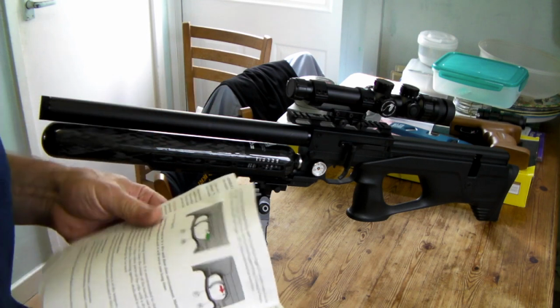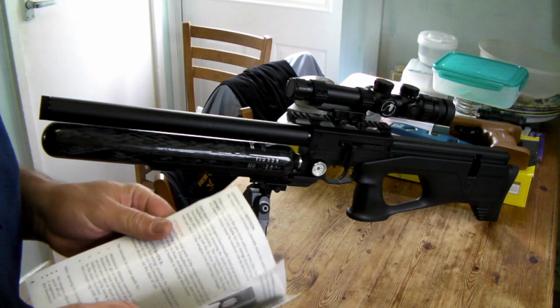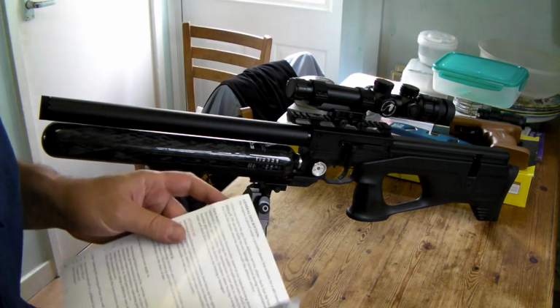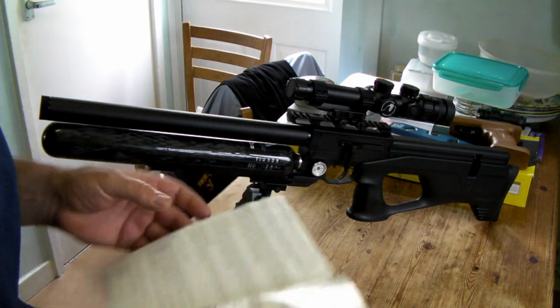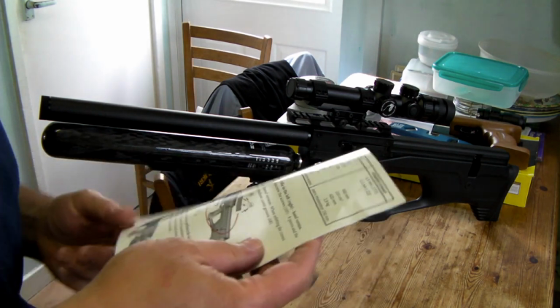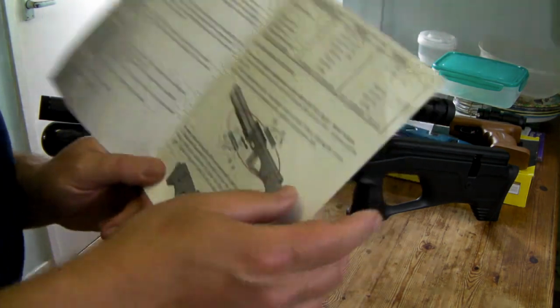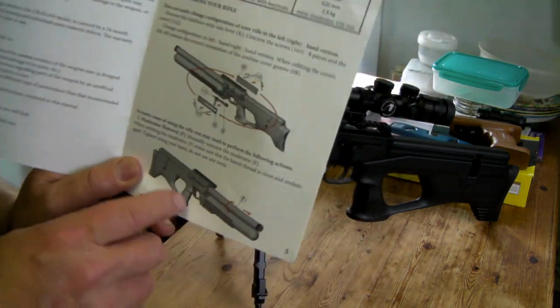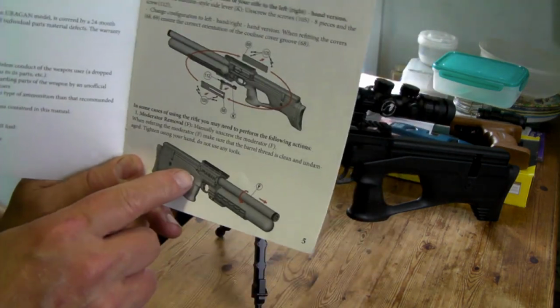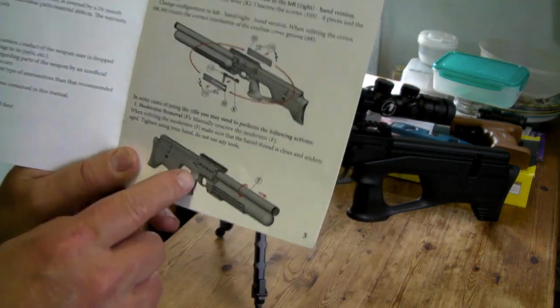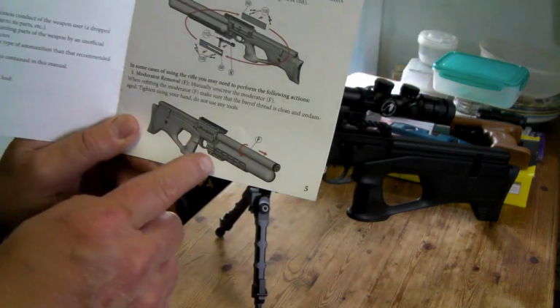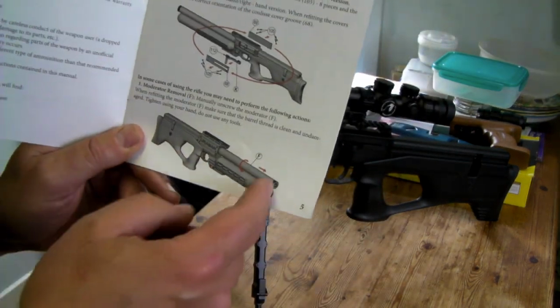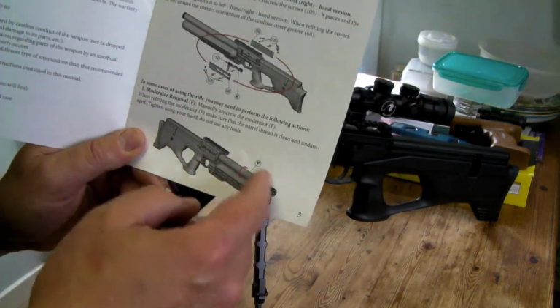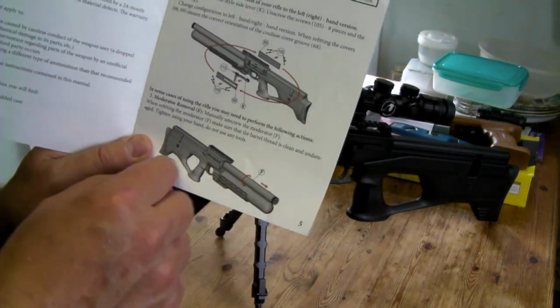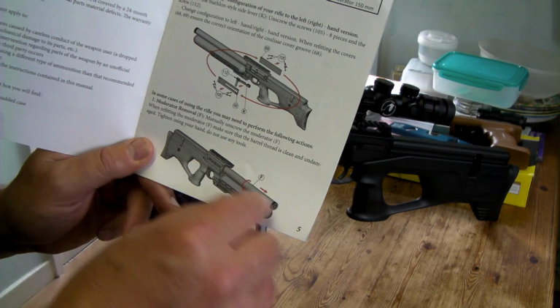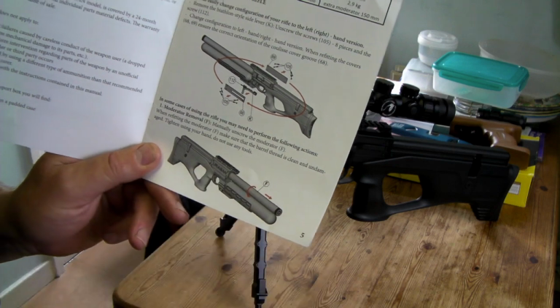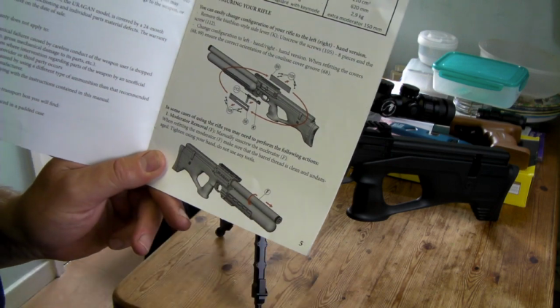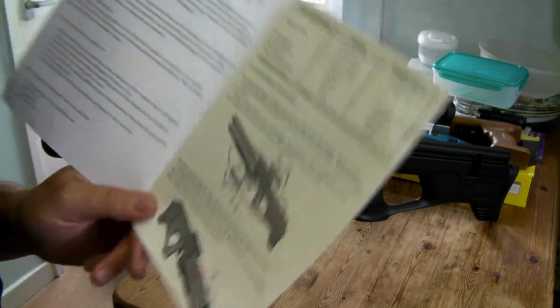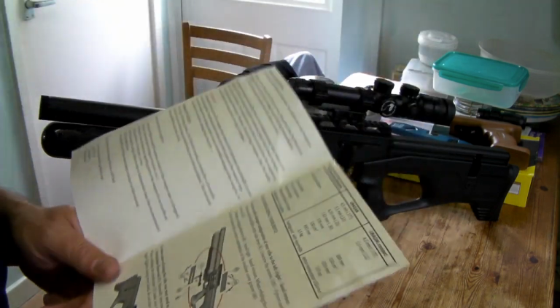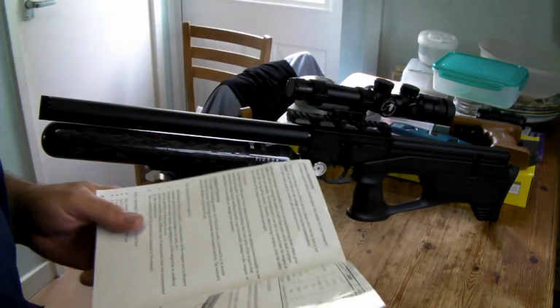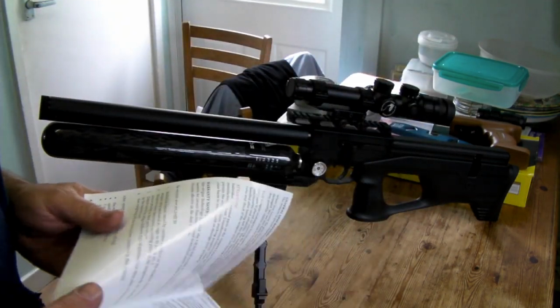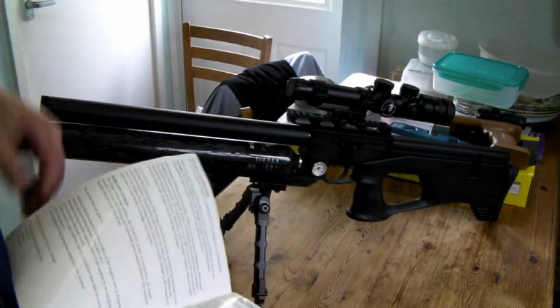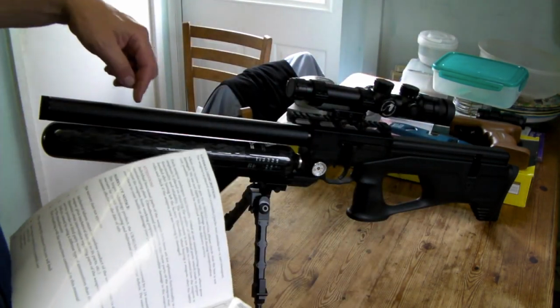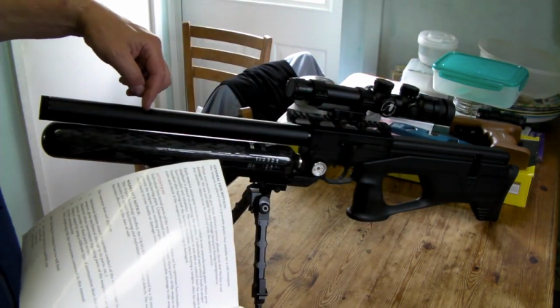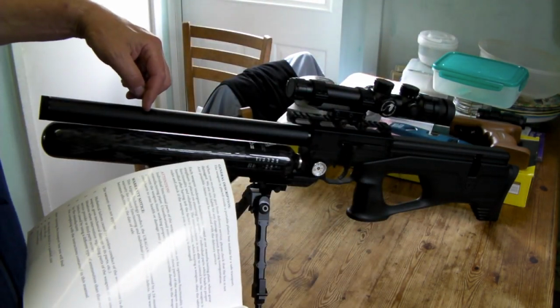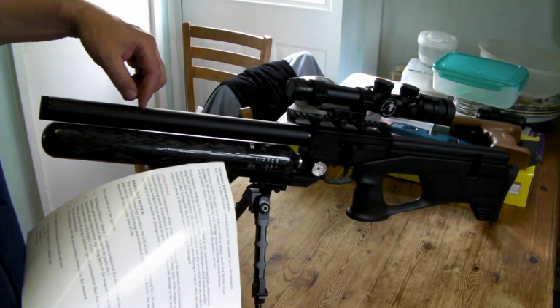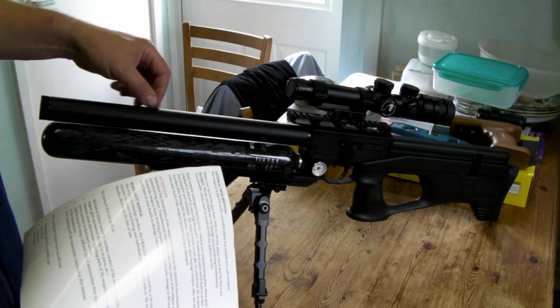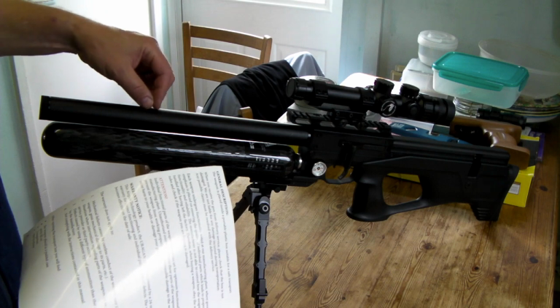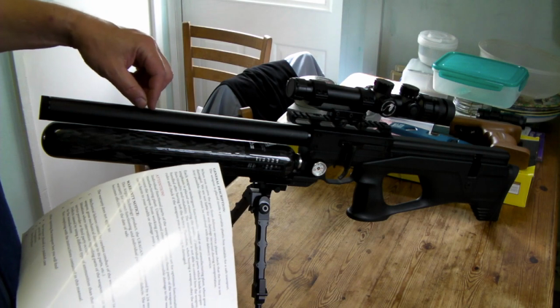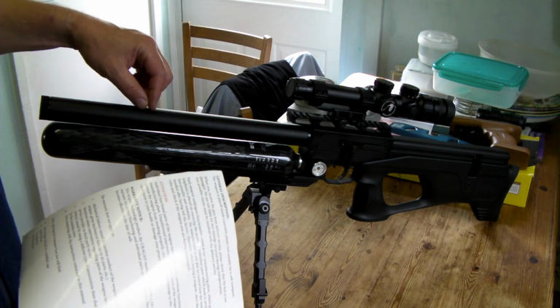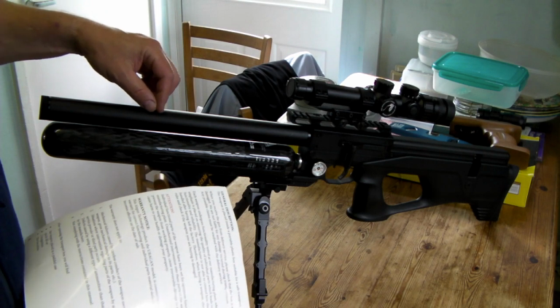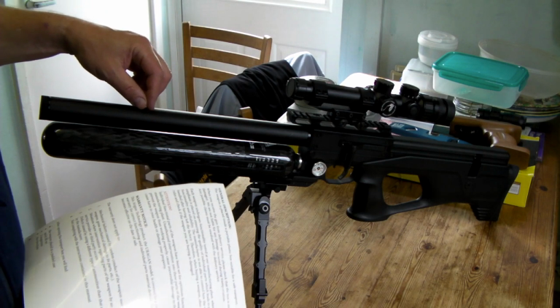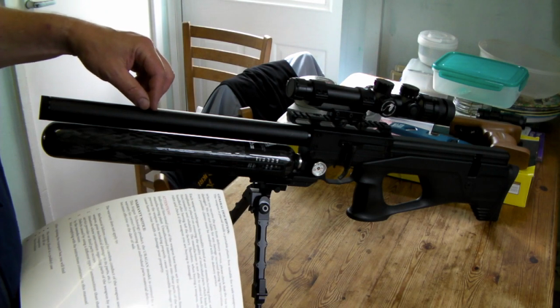Now in the manual, it shows you here how to remove it — you turn it anti-clockwise and then you gently pull it off. And then basically the barrel ends around about here, so the shroud actually attaches to the end of the barrel where the end of the barrel is threaded.